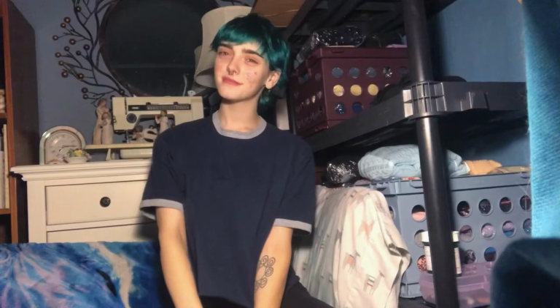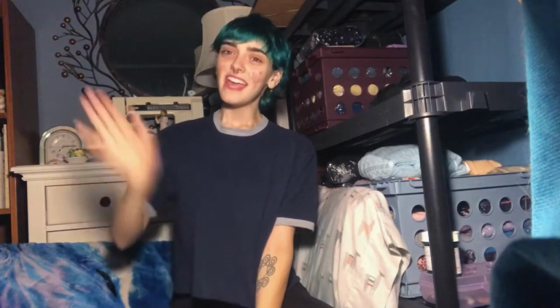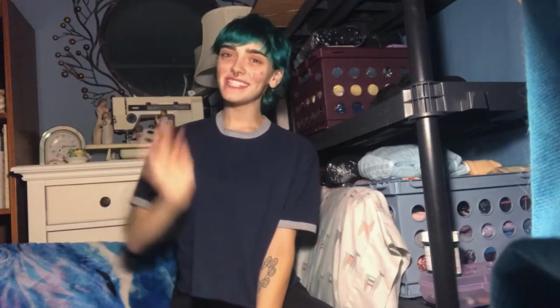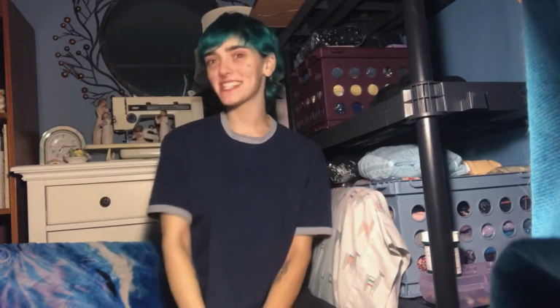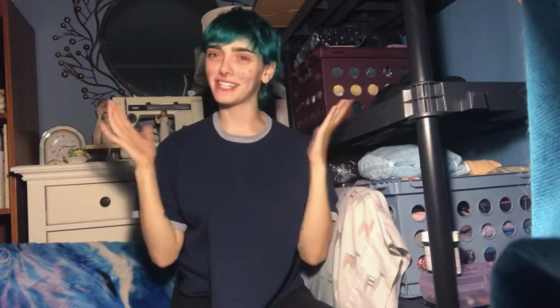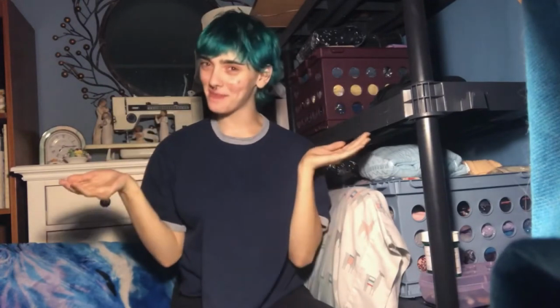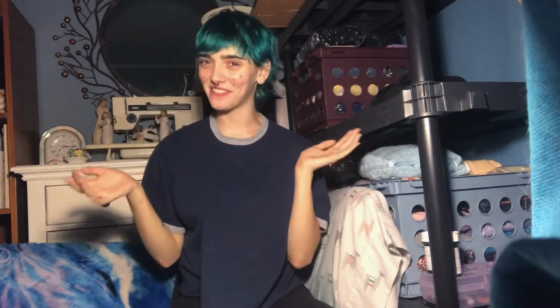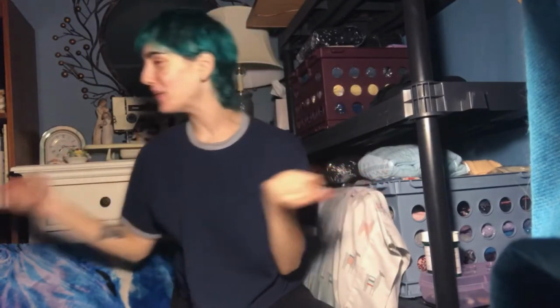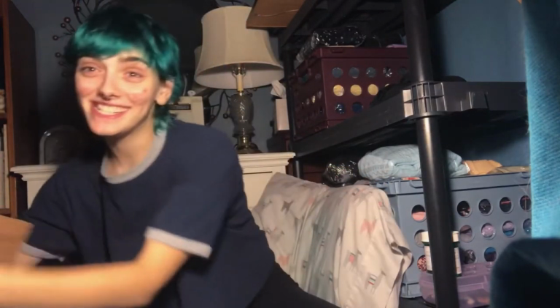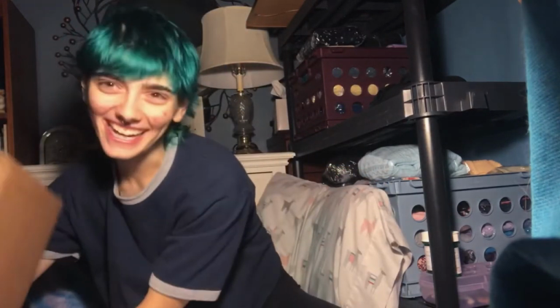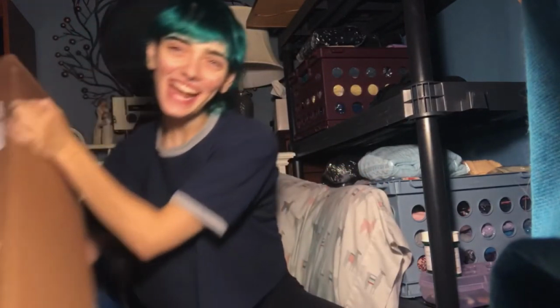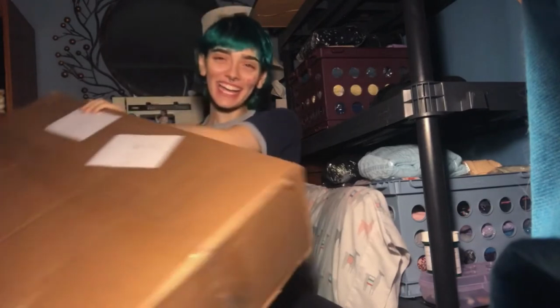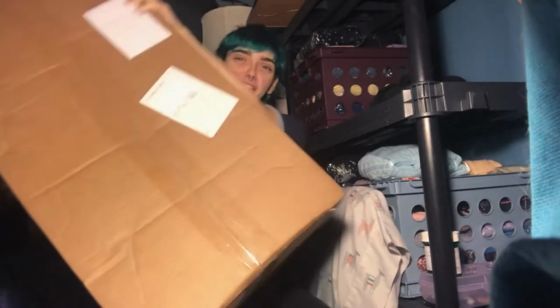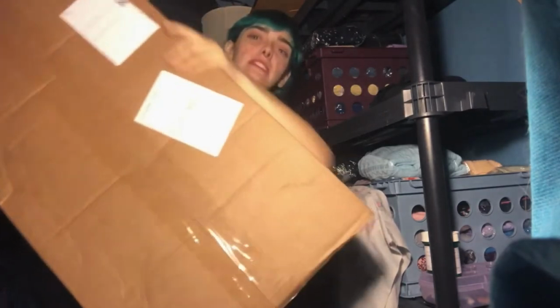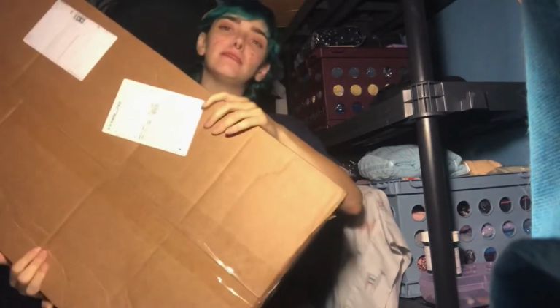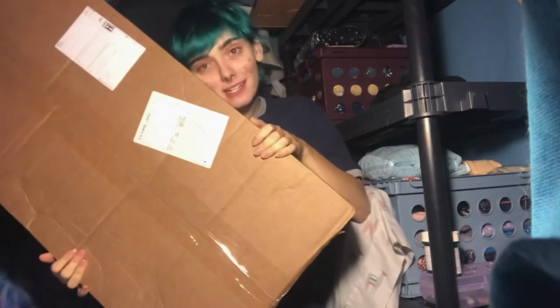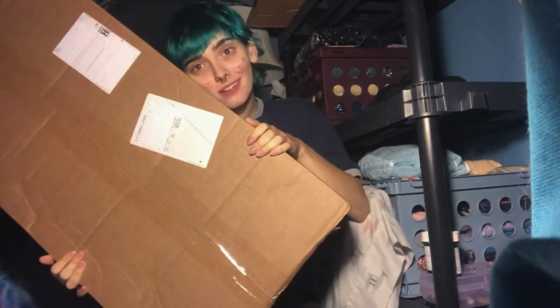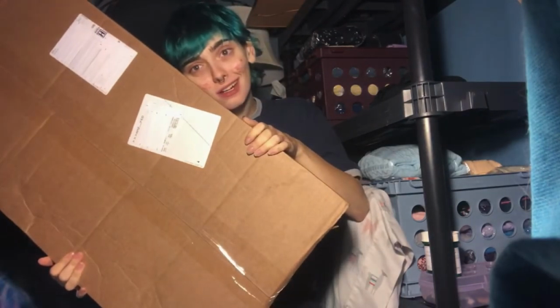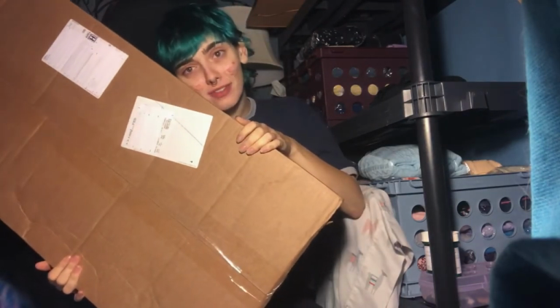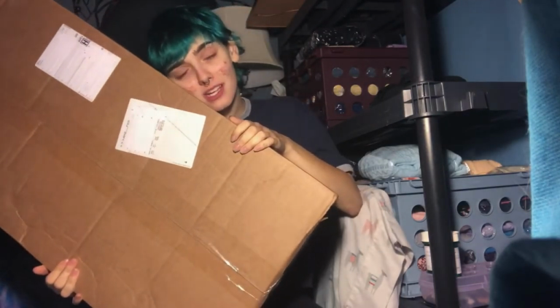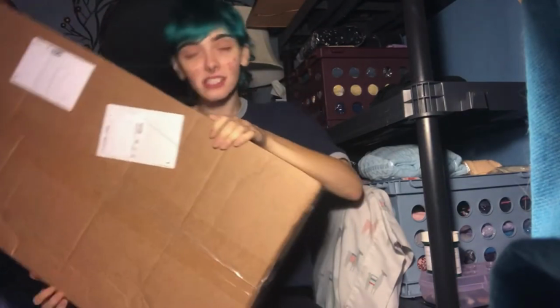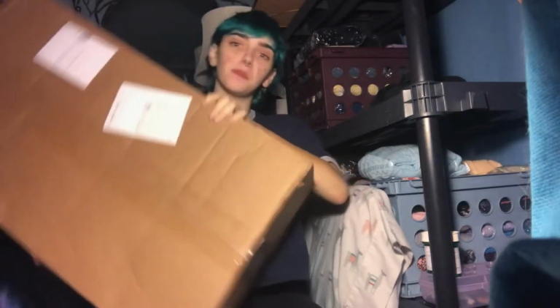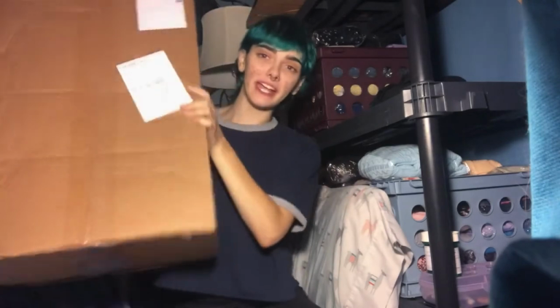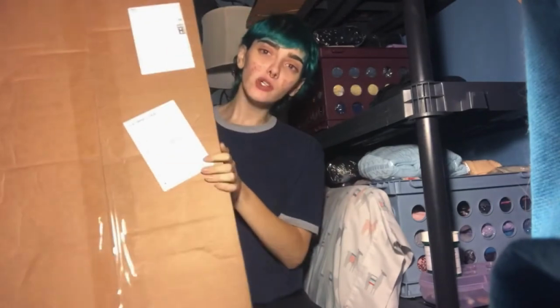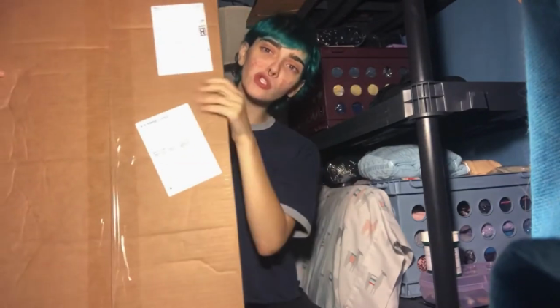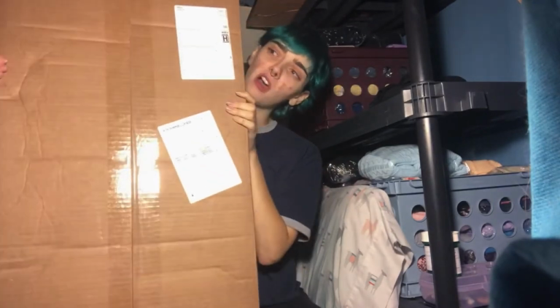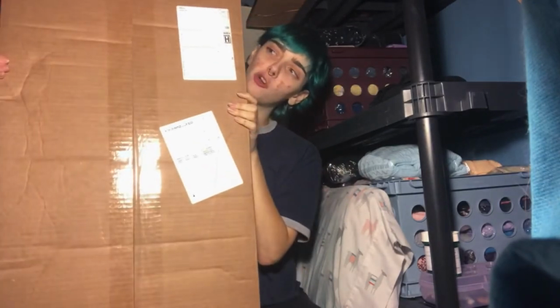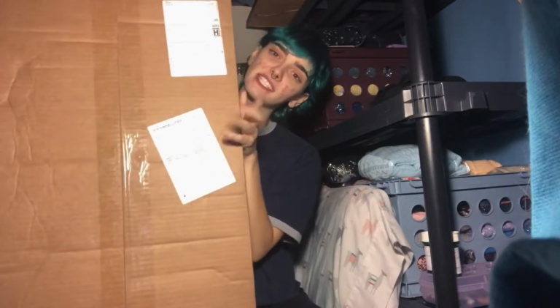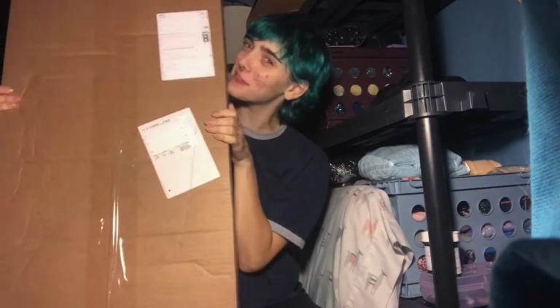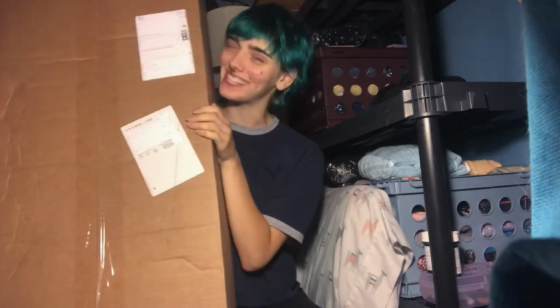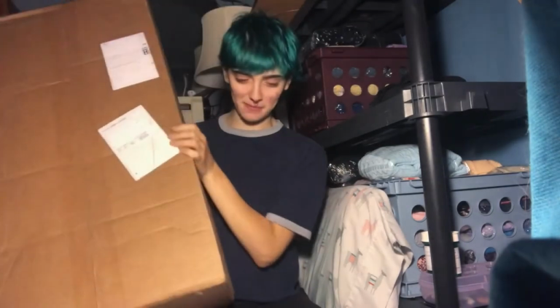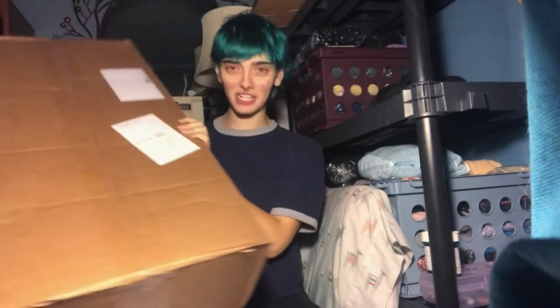Hey, it's Sarah. I'm here with another unboxing video. Today I have a mannequin off of Amazon. This should be a torso hollow plastic mannequin. So I'm gonna open it up.